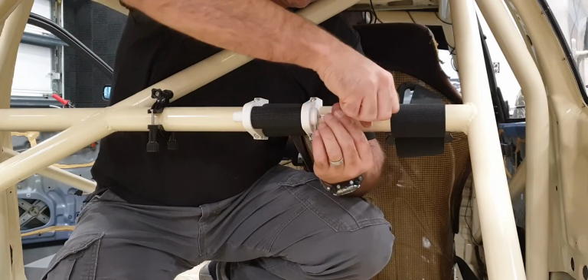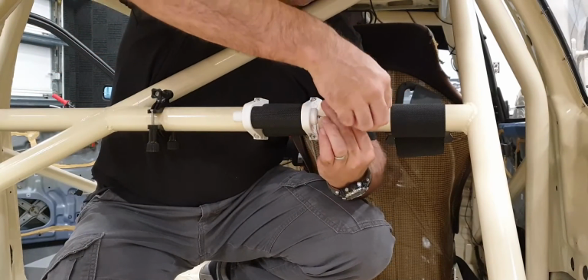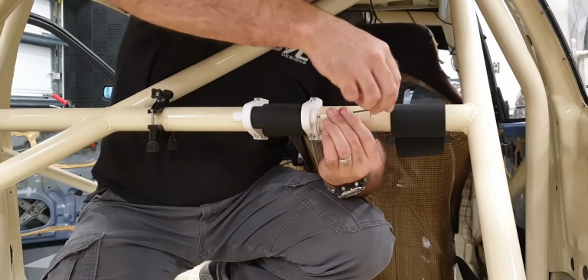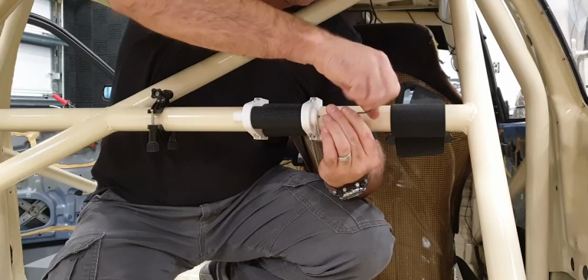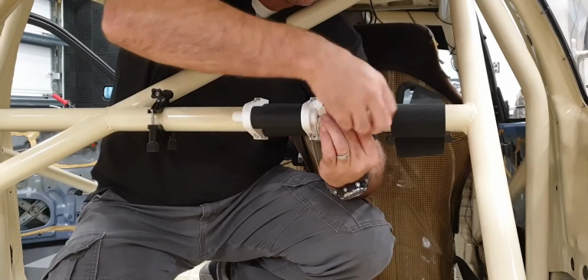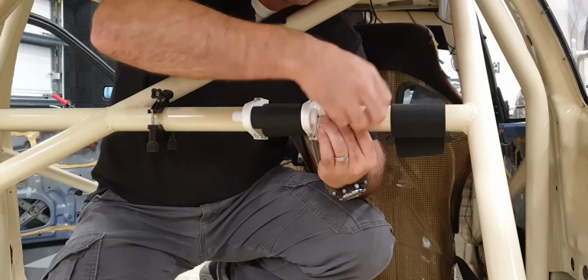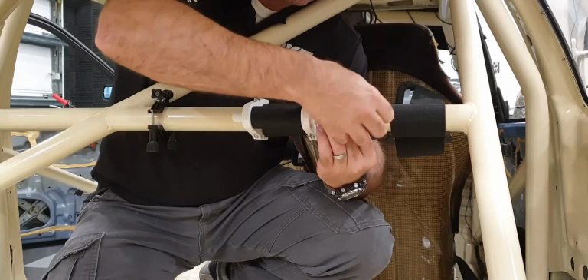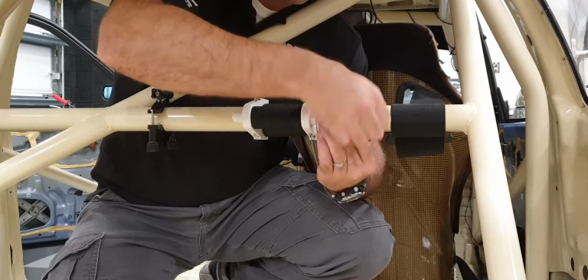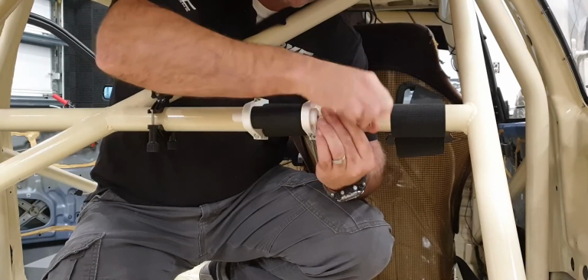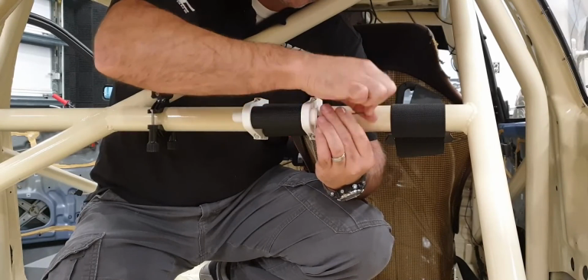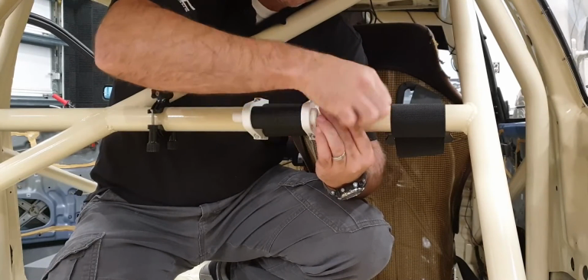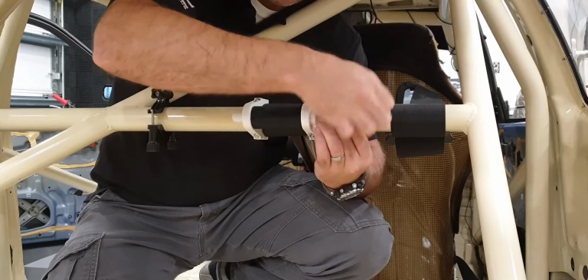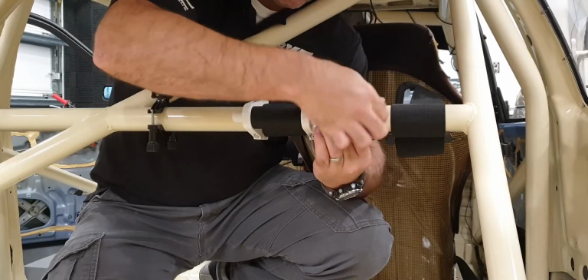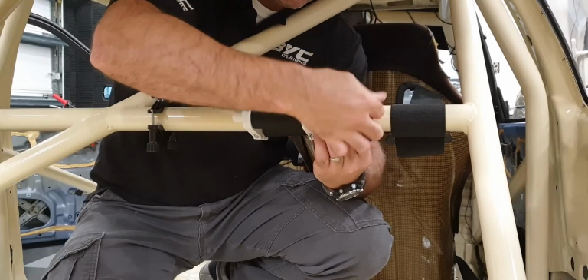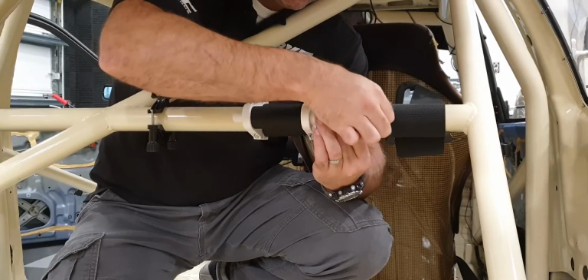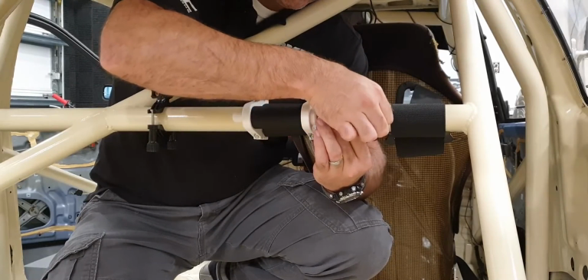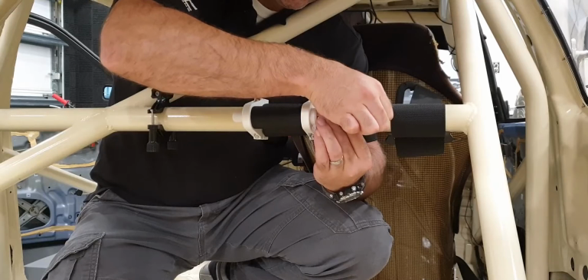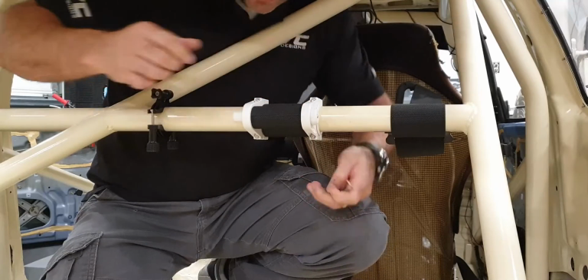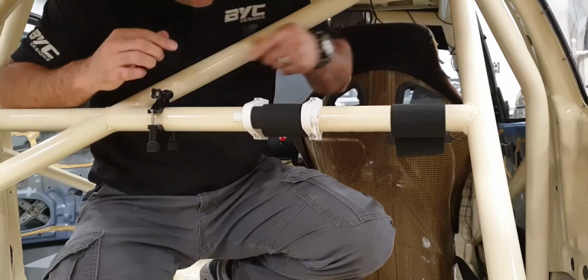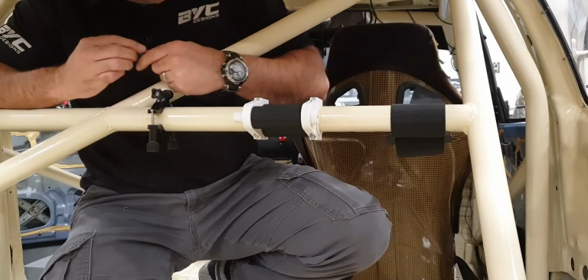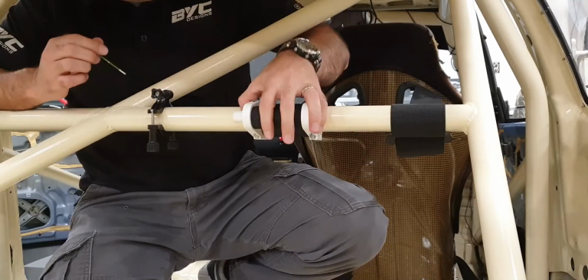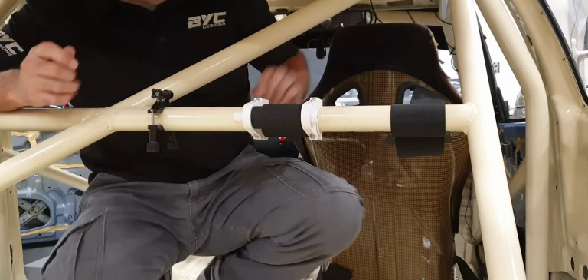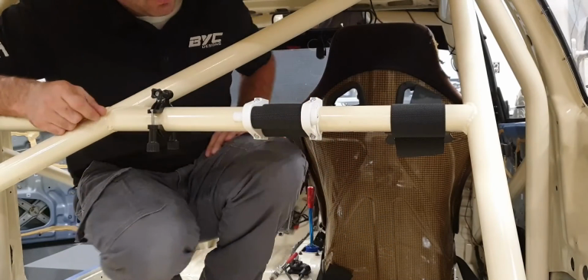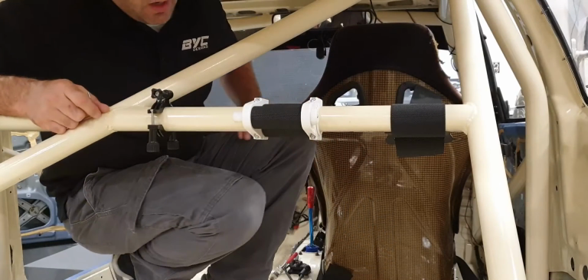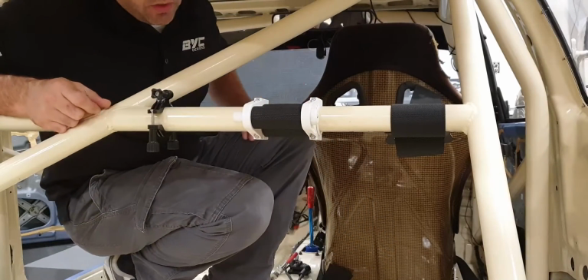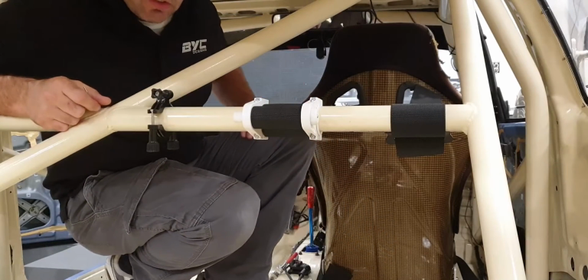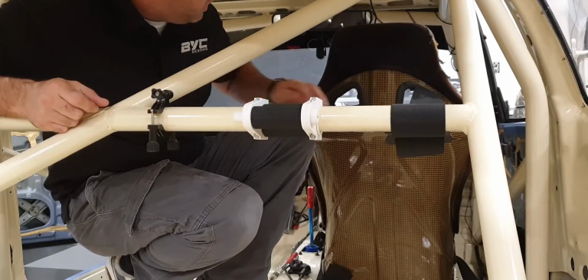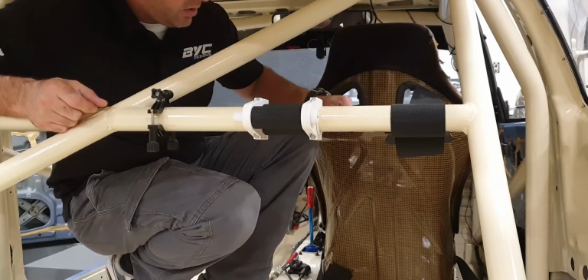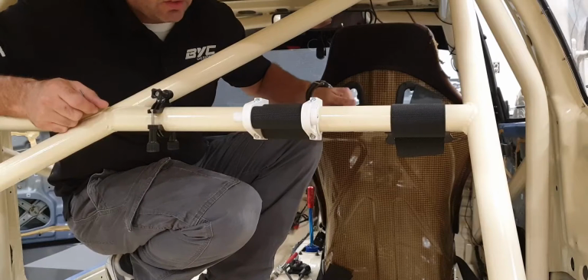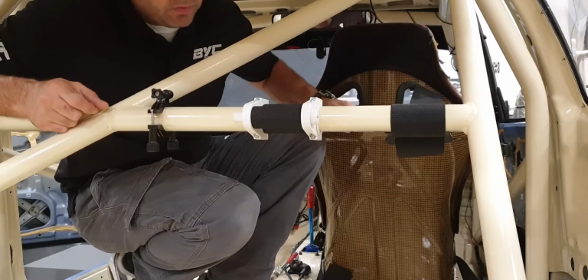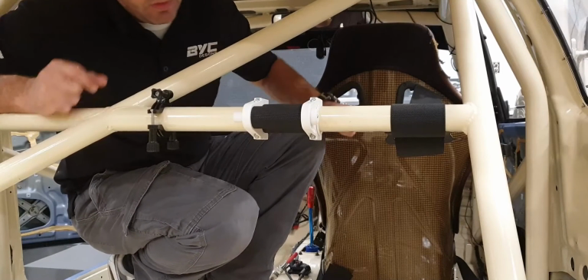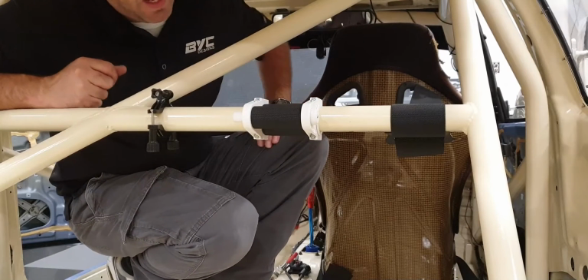Do this one up as well - like so. And there you have it. All it does is just hold the excess harnesses. Voila!